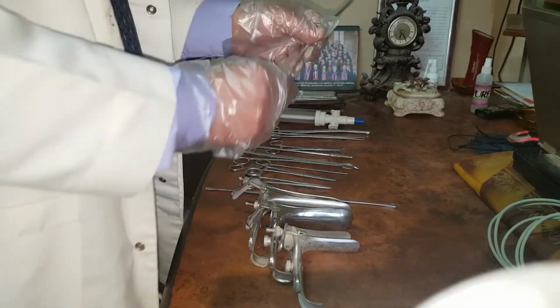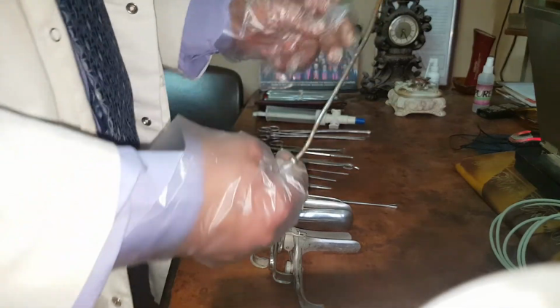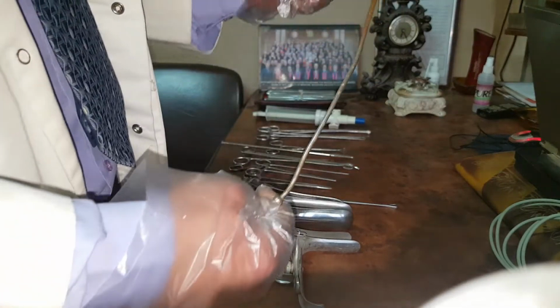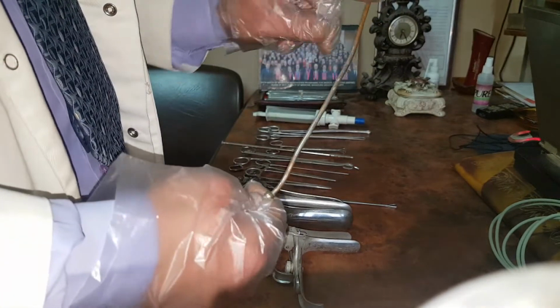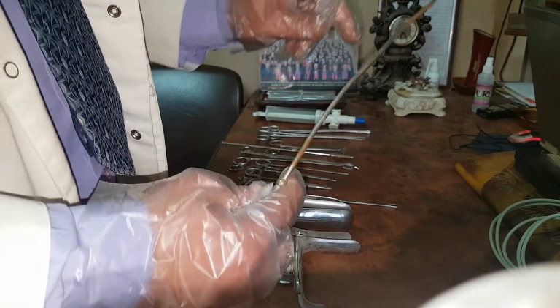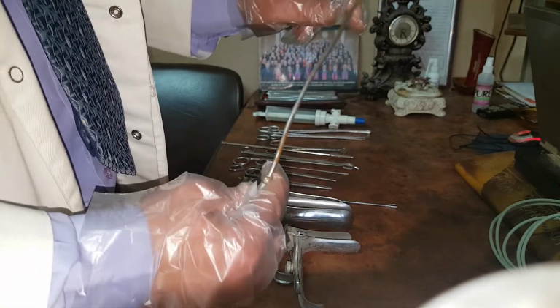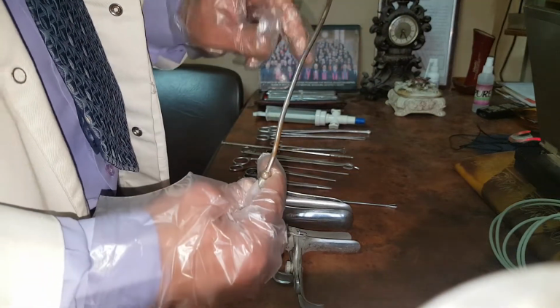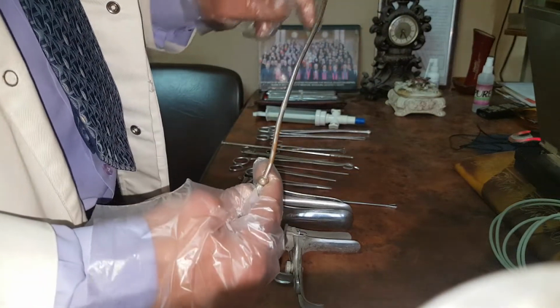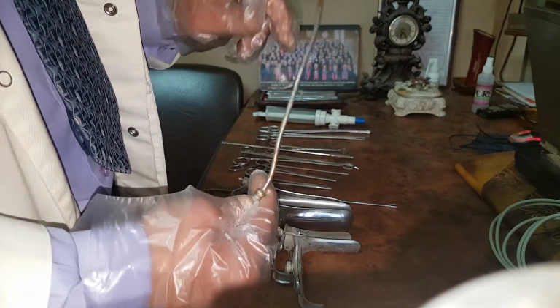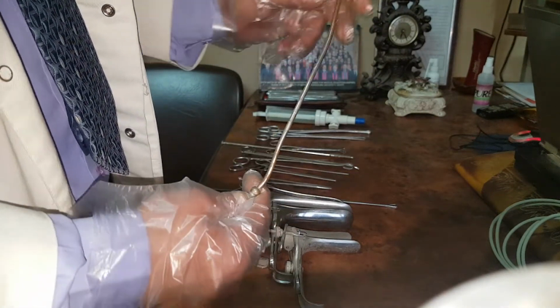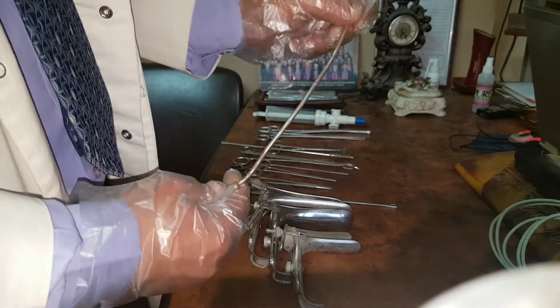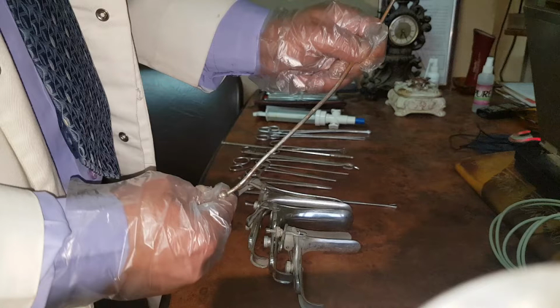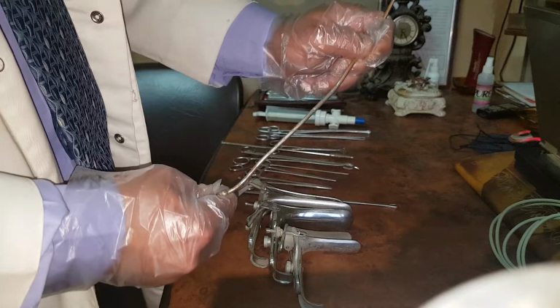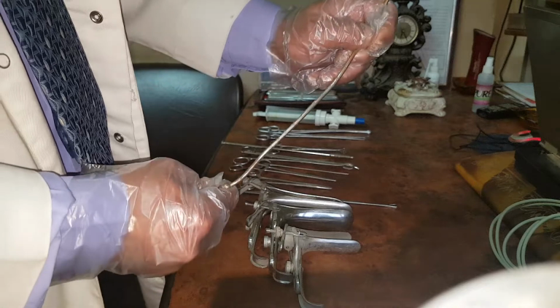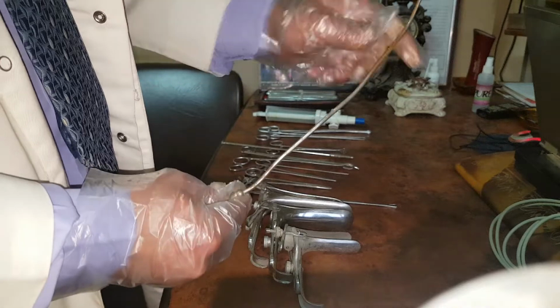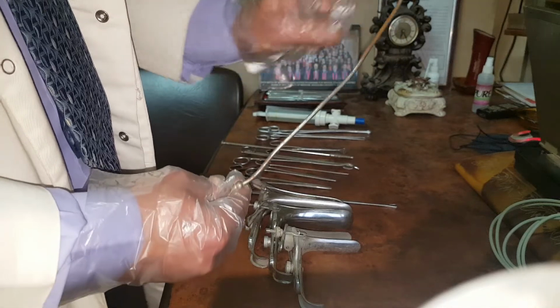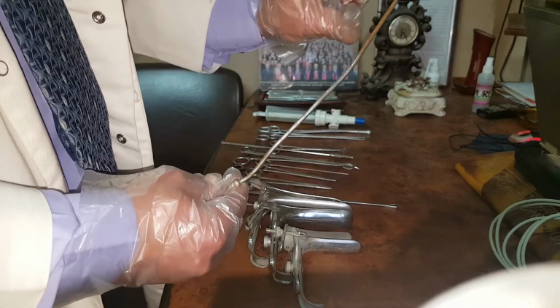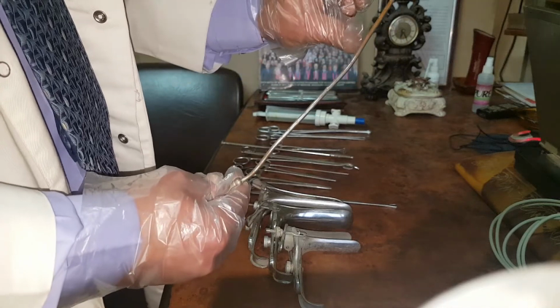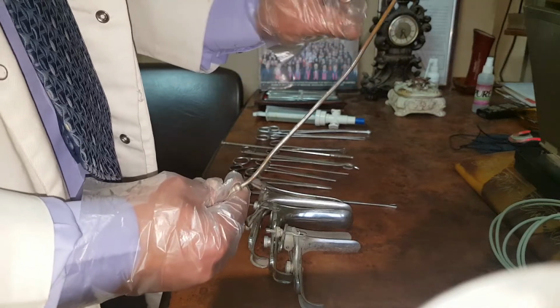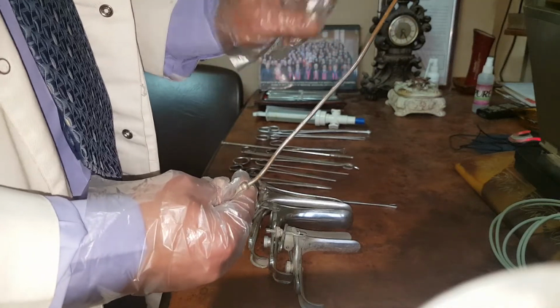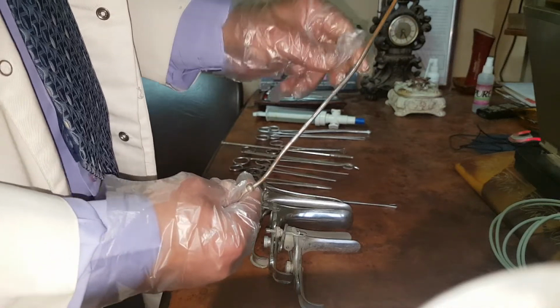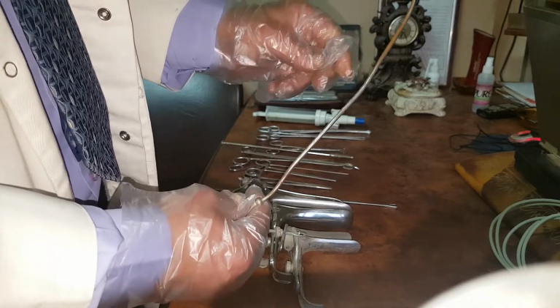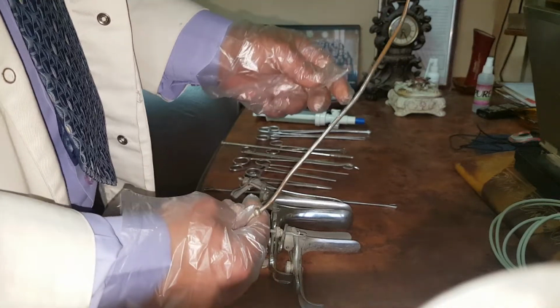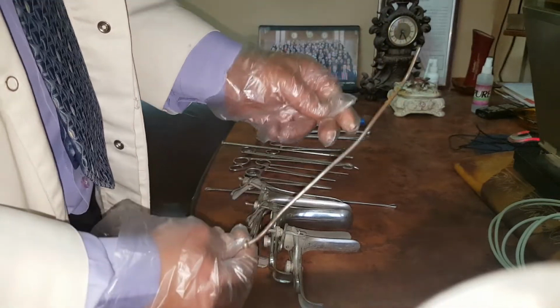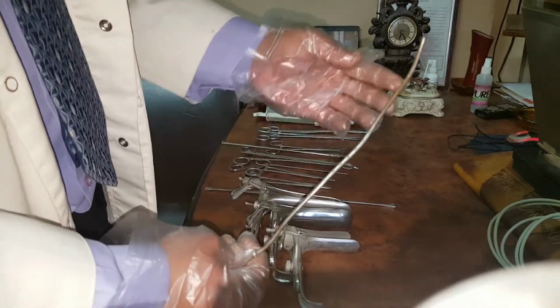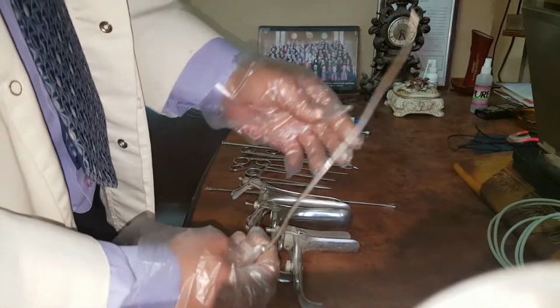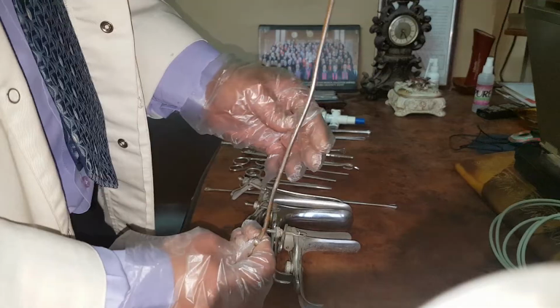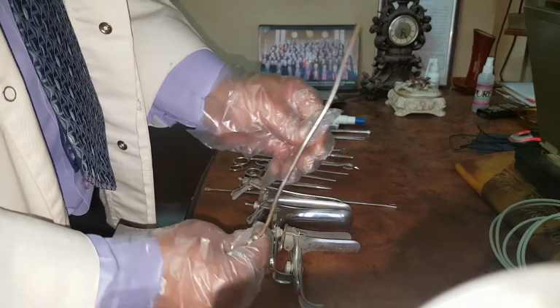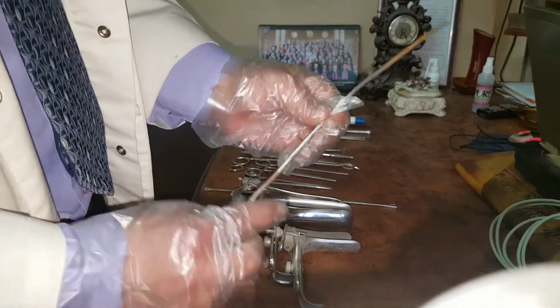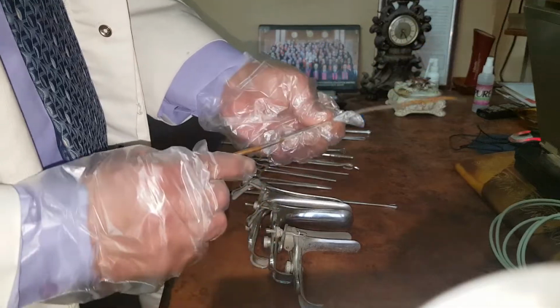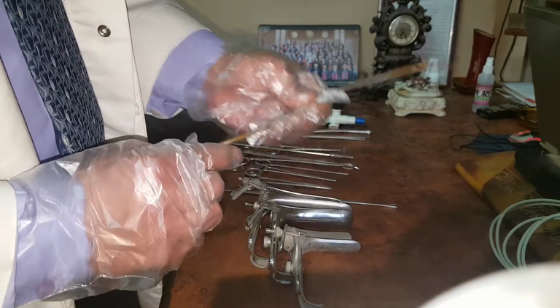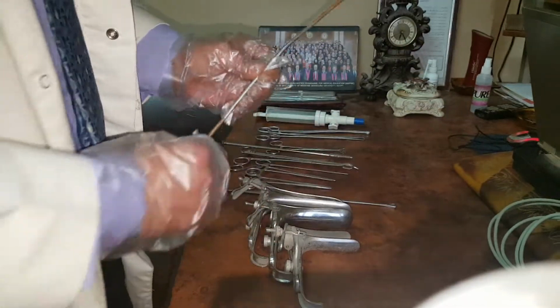This is the uterine sound, graduated in centimeters. Use it to measure the uterine cavity length, and also to know the position of the uterus — whether it is anteverted (AVF) or retroverted (RVF).